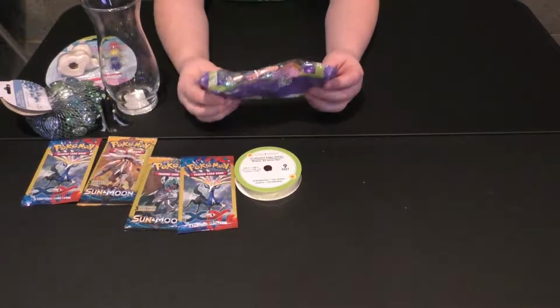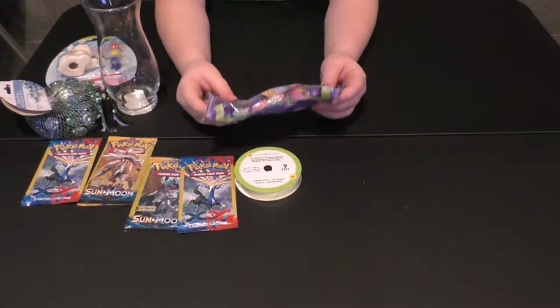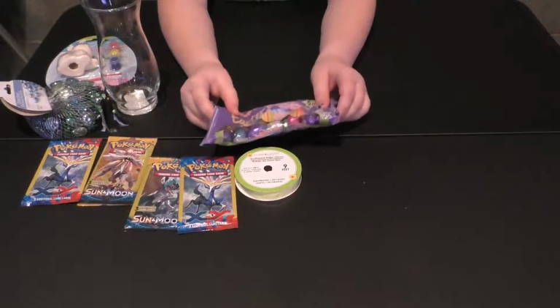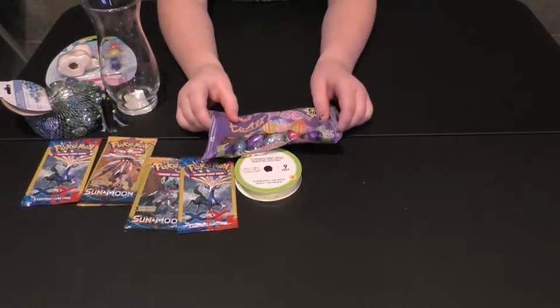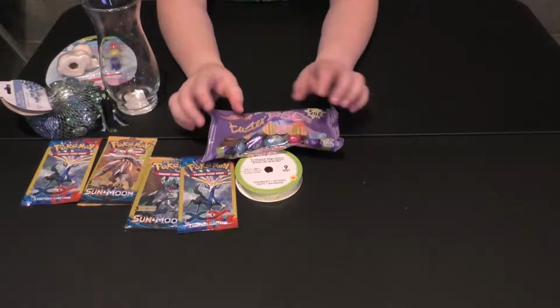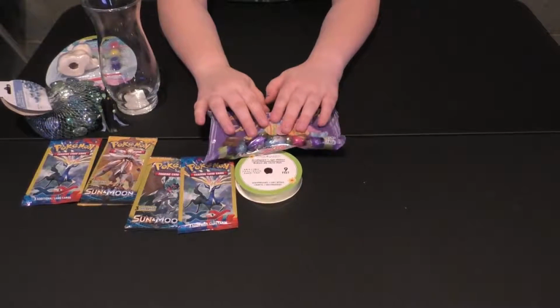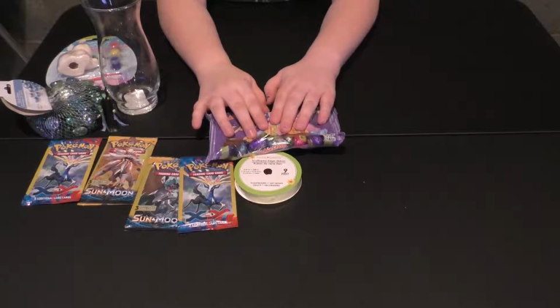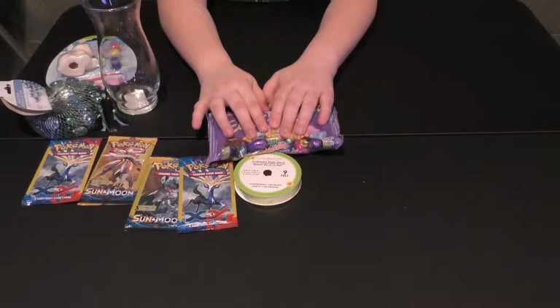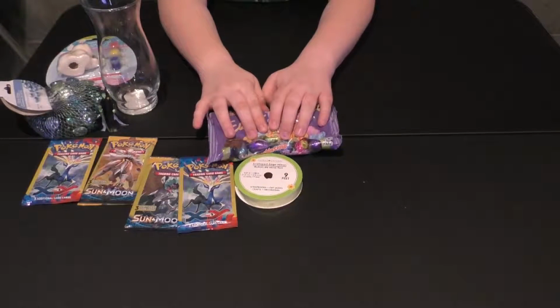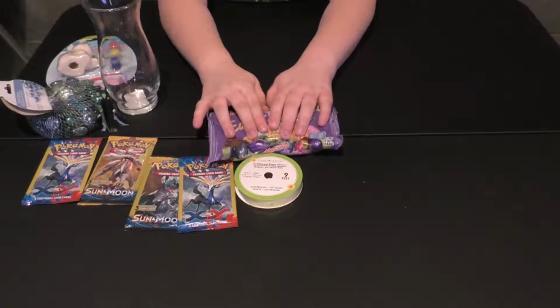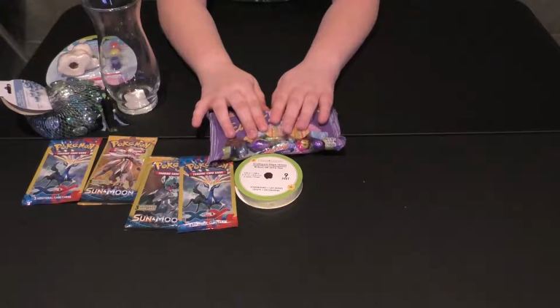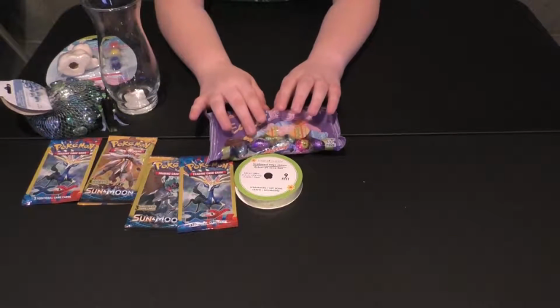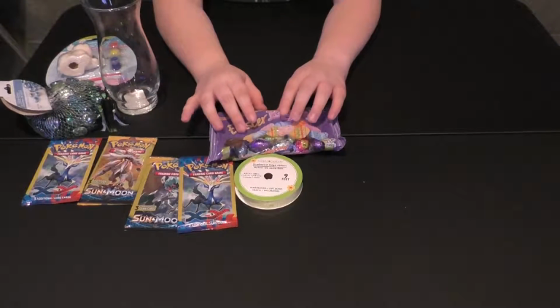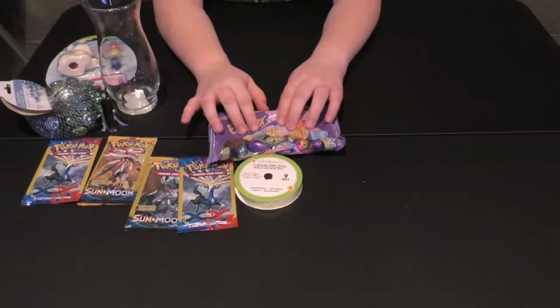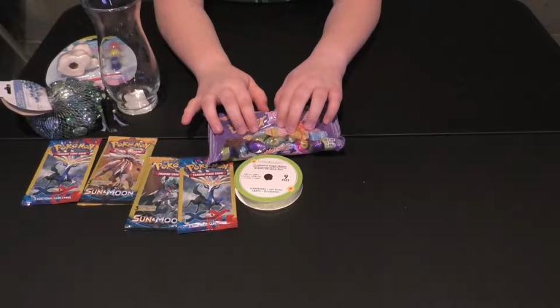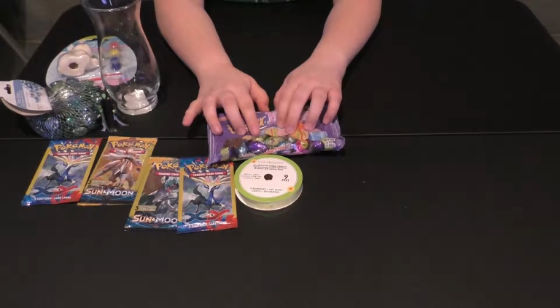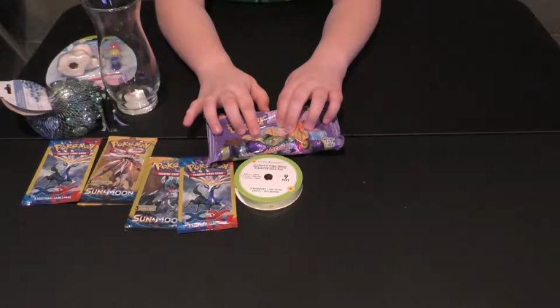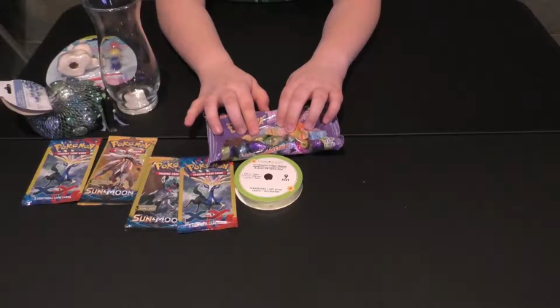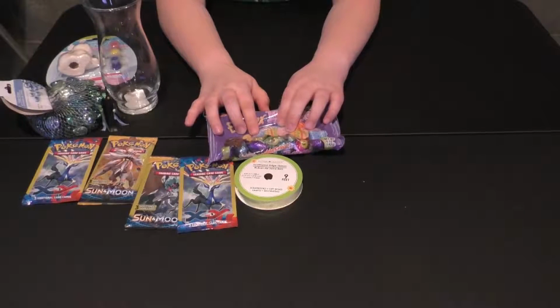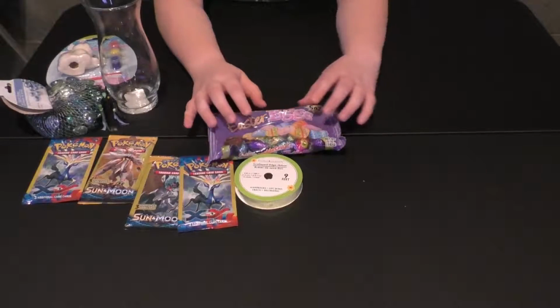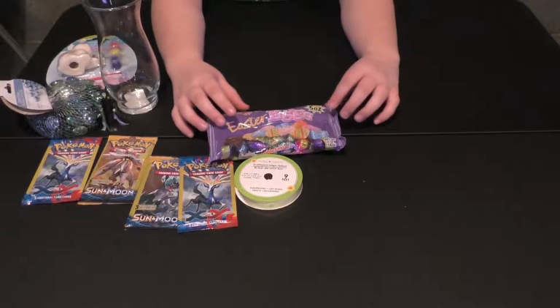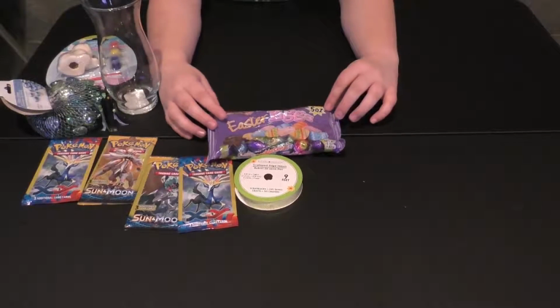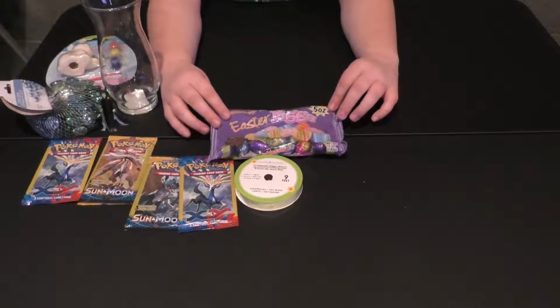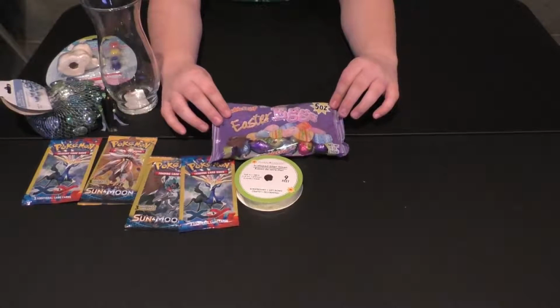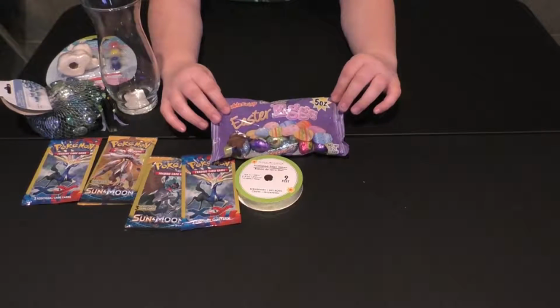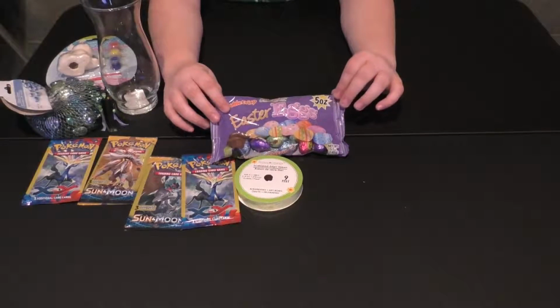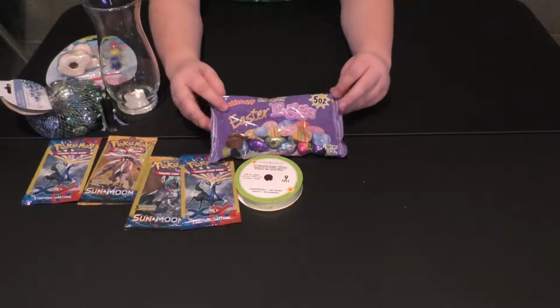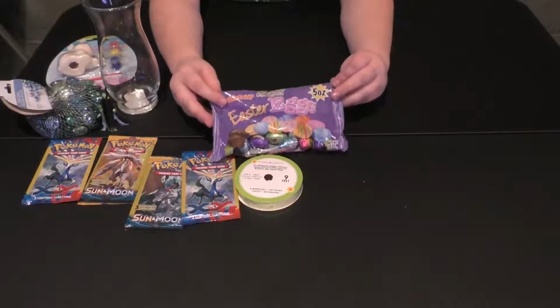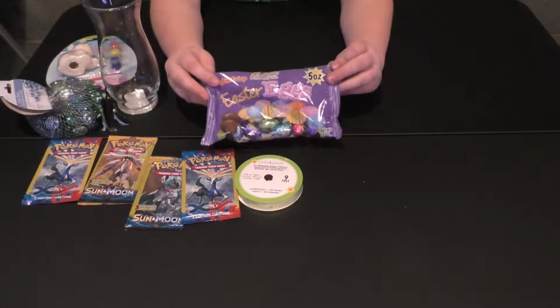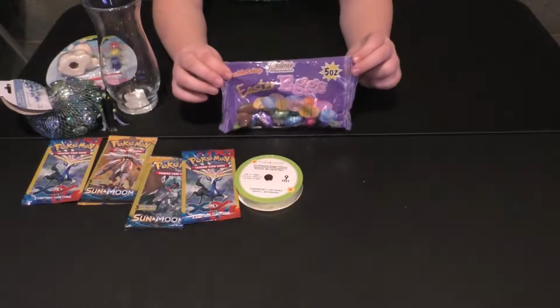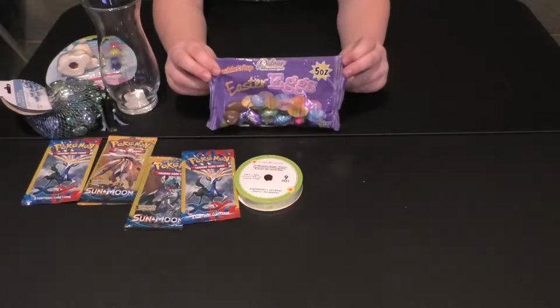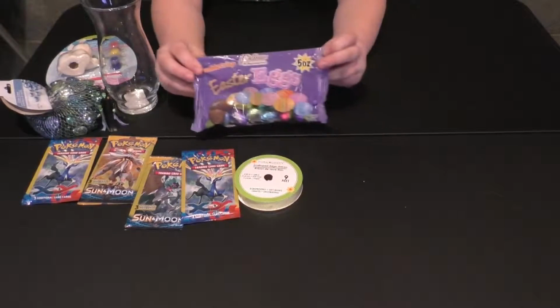Next up are these chocolate candies. They're wrapped in egg wrappers and they're going to be super yummy. Chocolate!